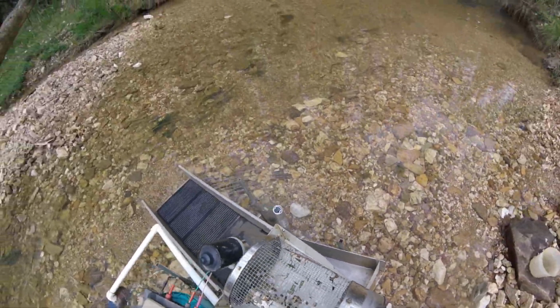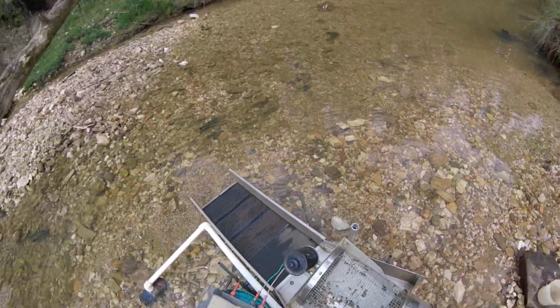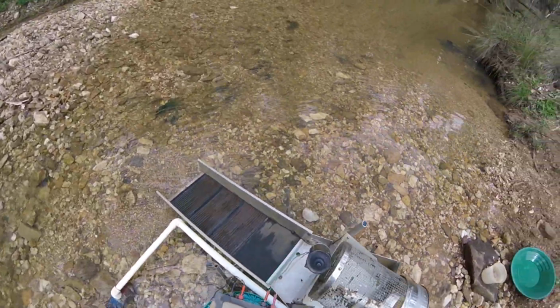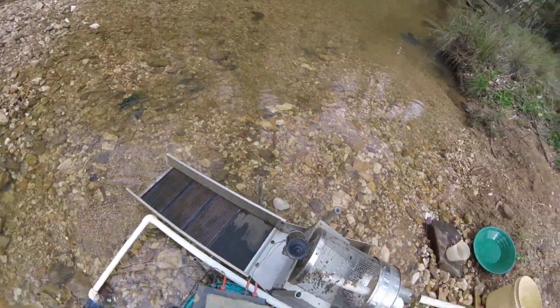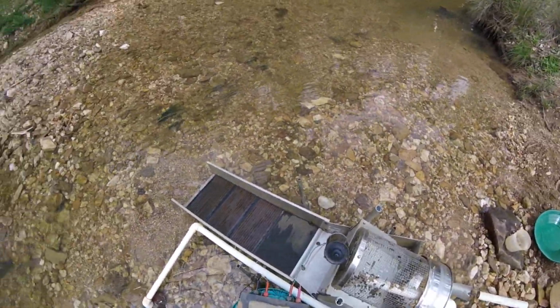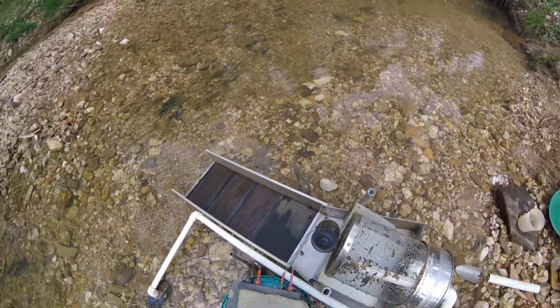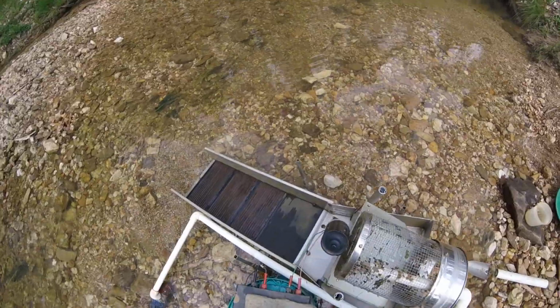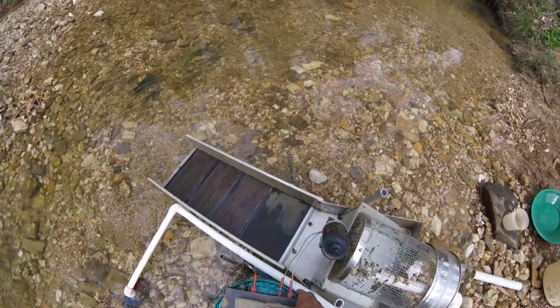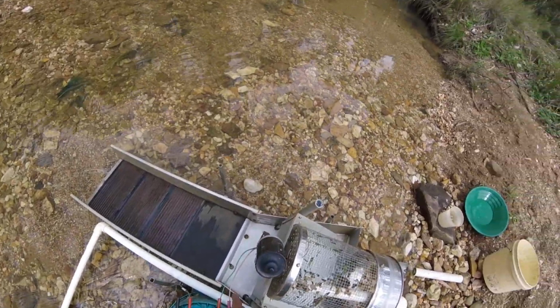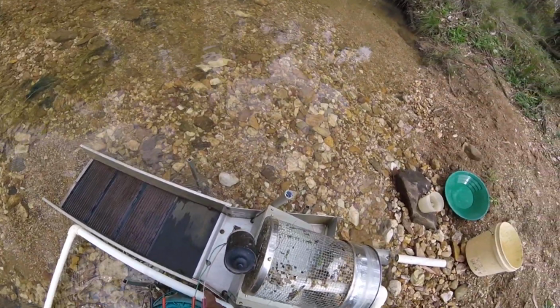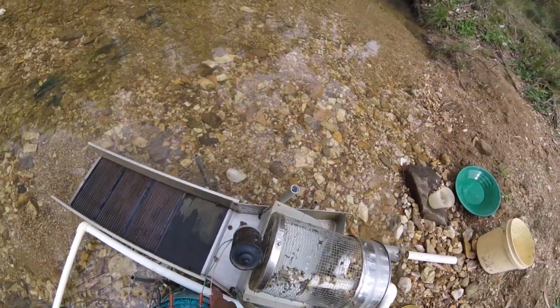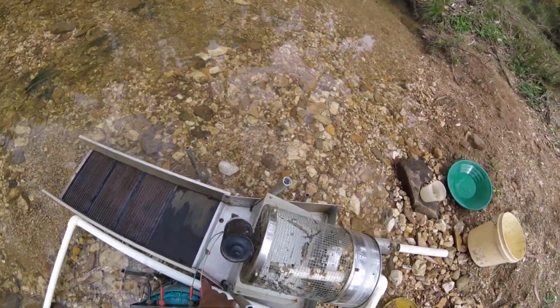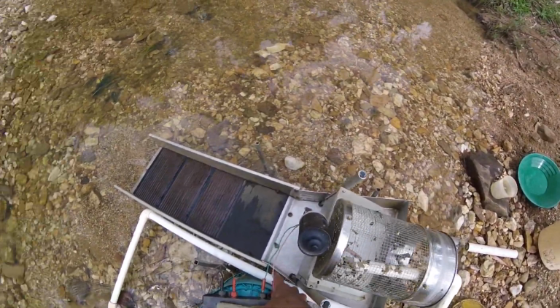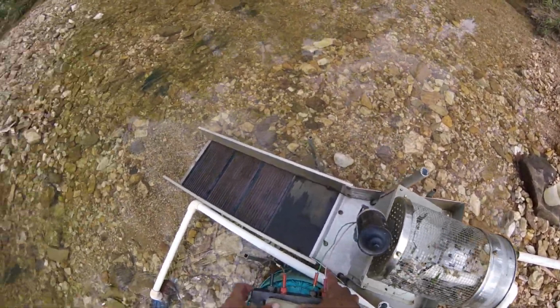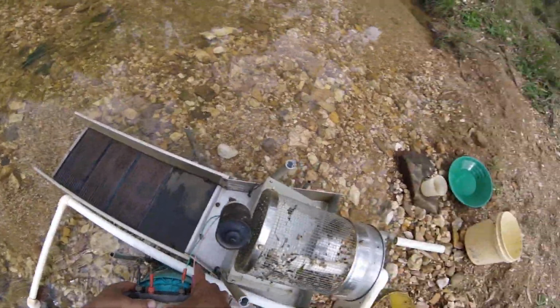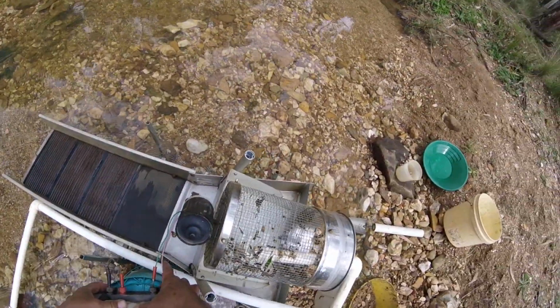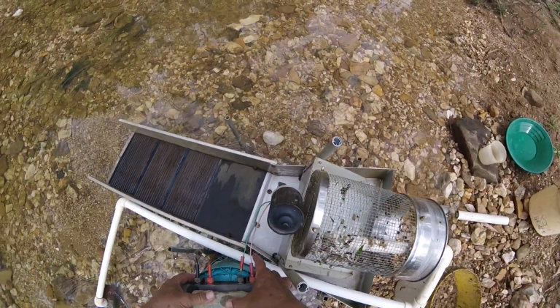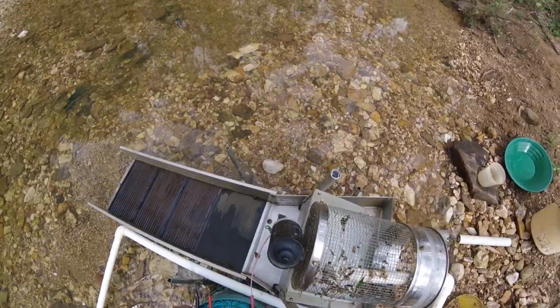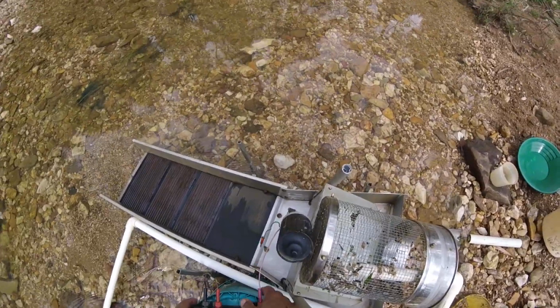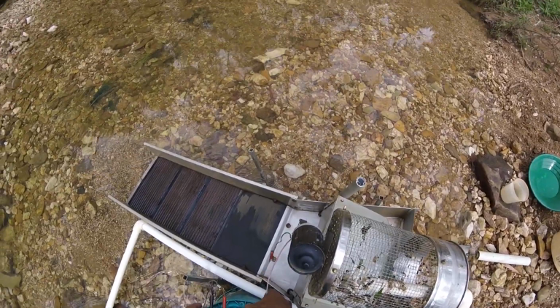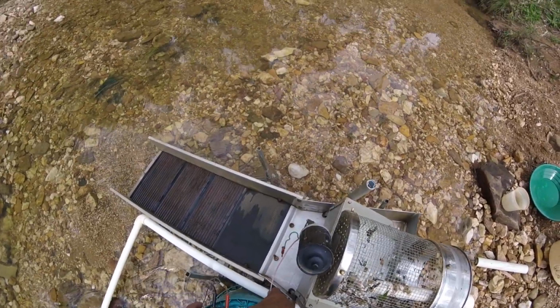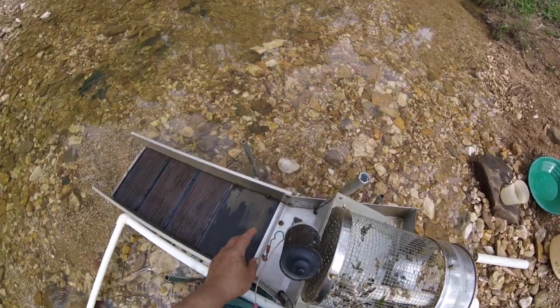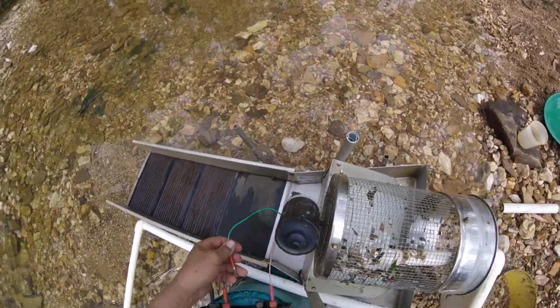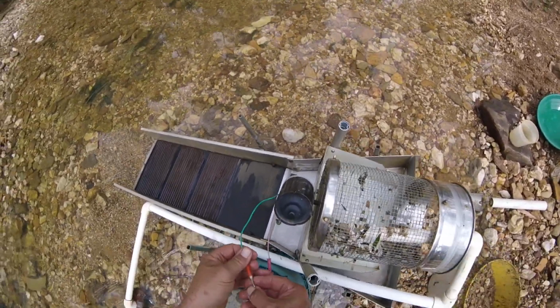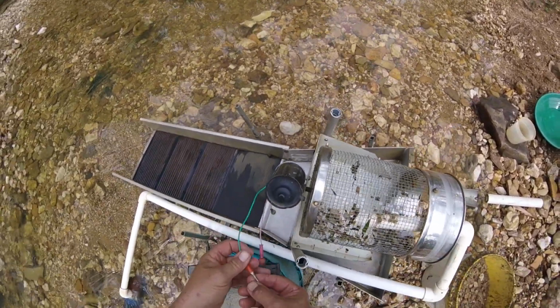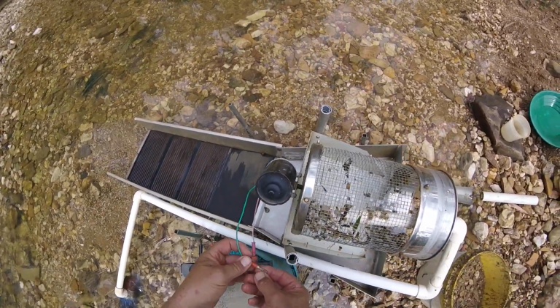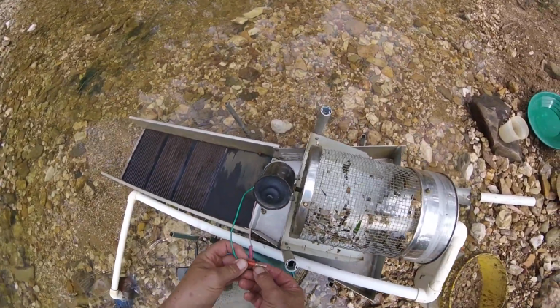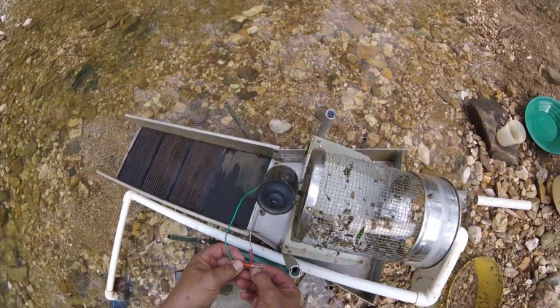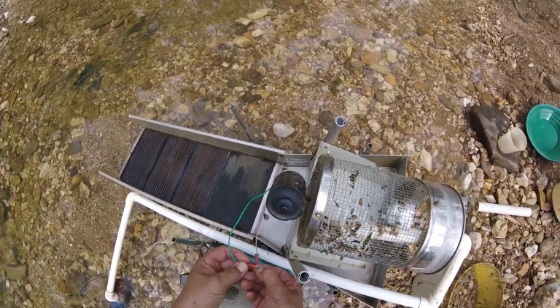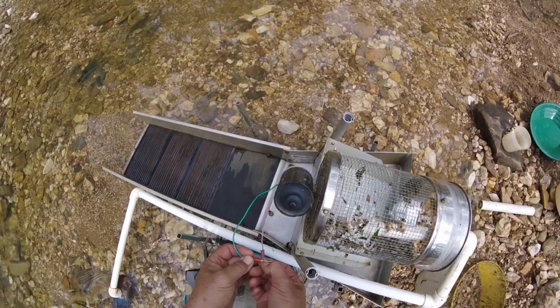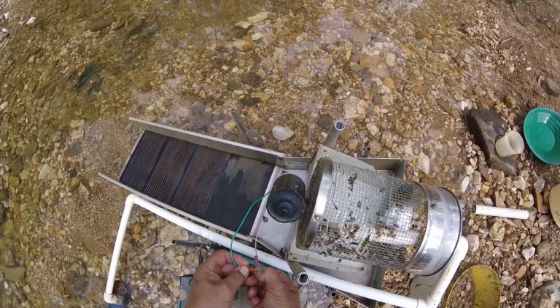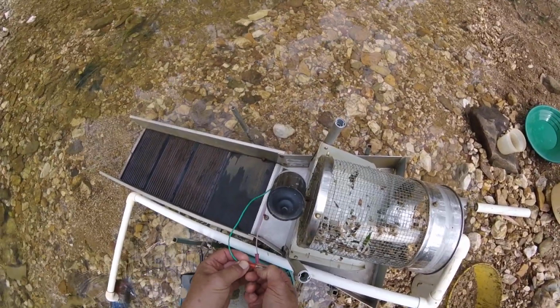That's all in — everything's ready to go now, spin it. Or not — the wire fell out. Bloody thing, I need to get a new one of these banana plugs.